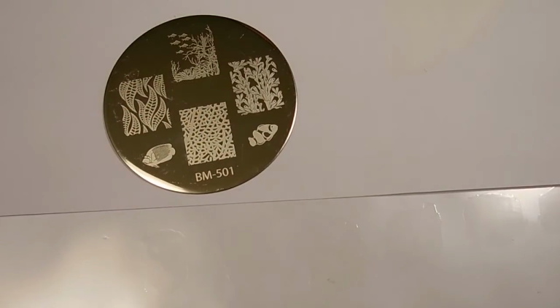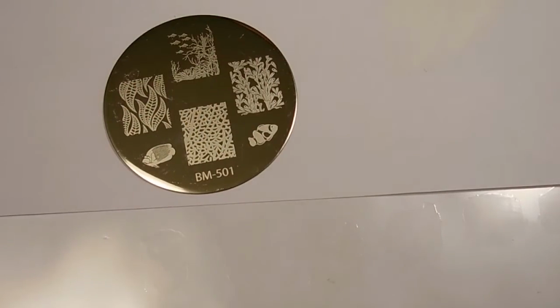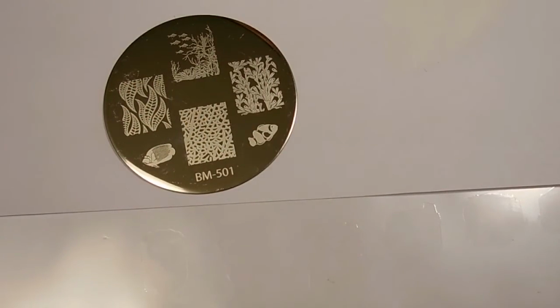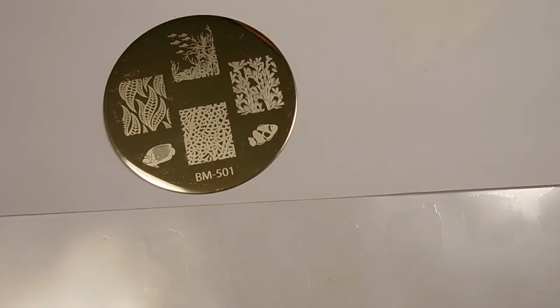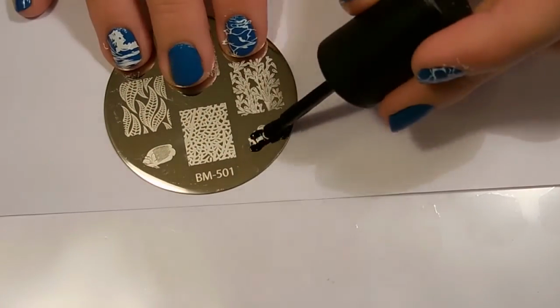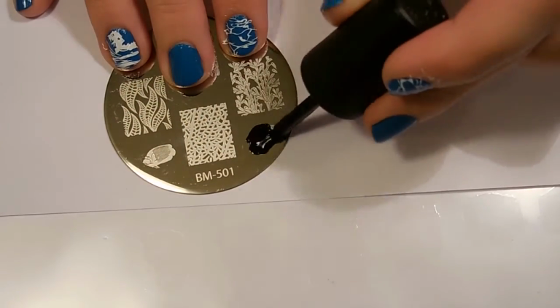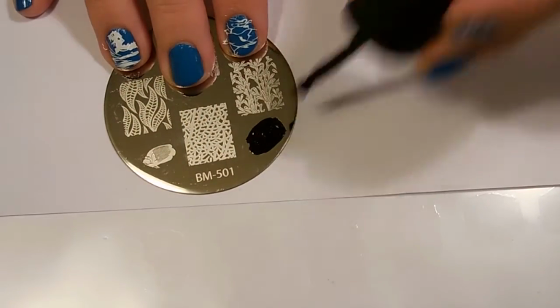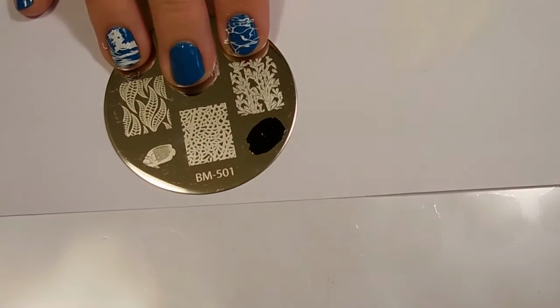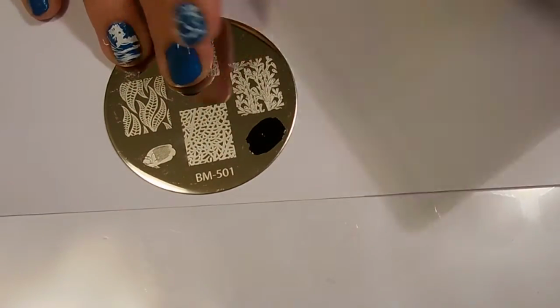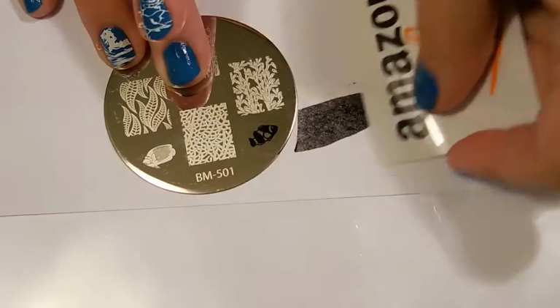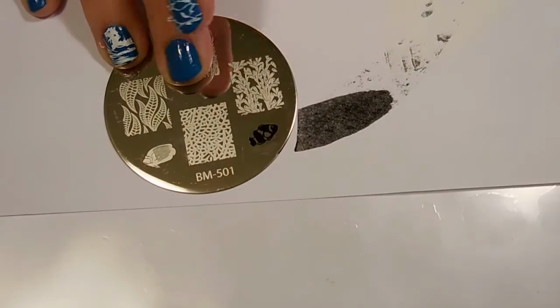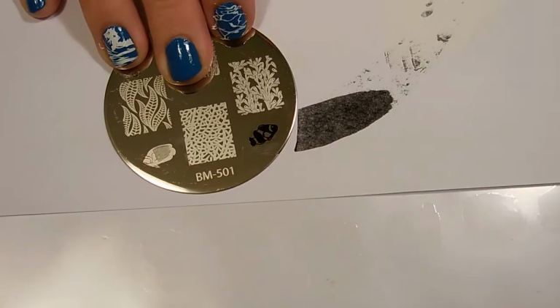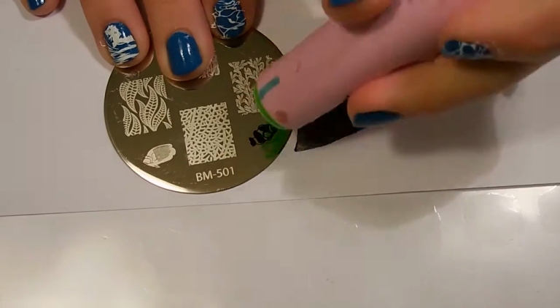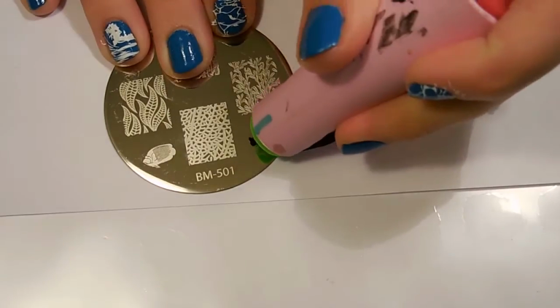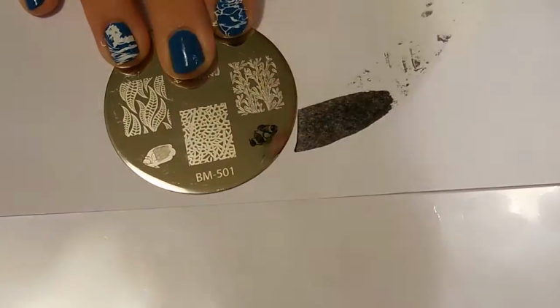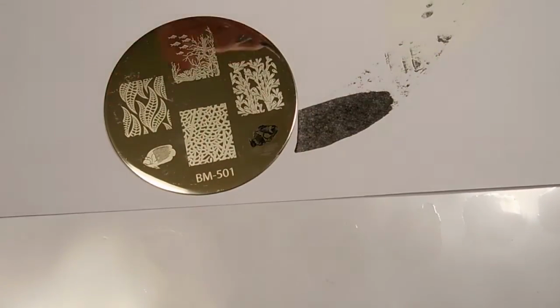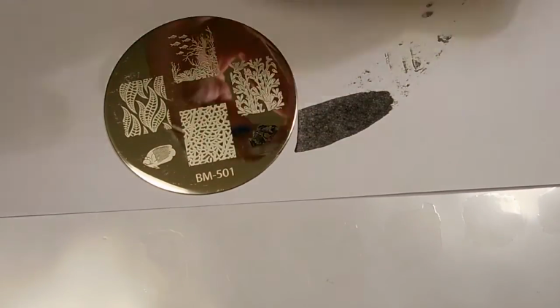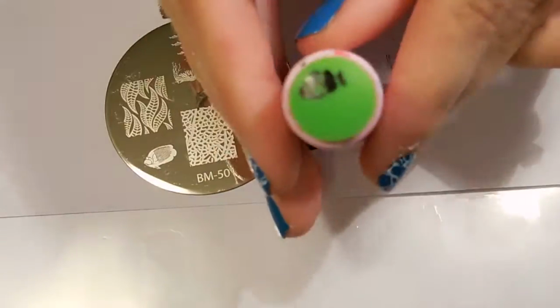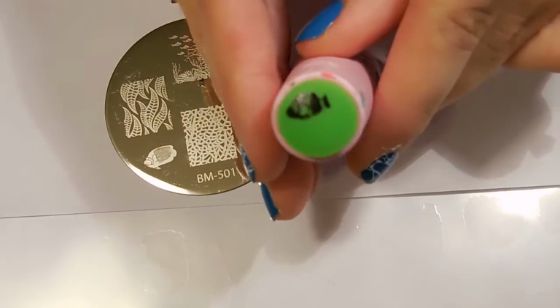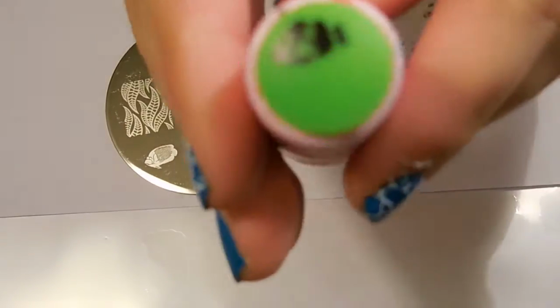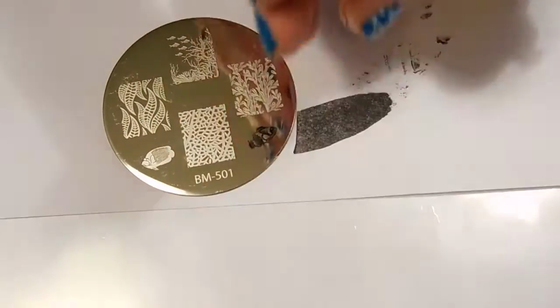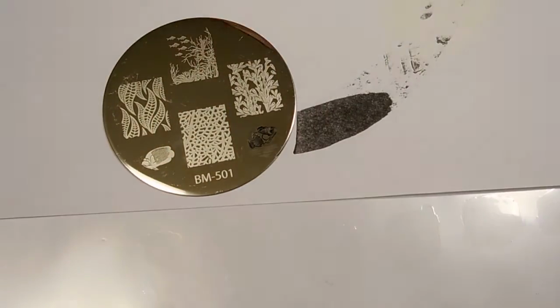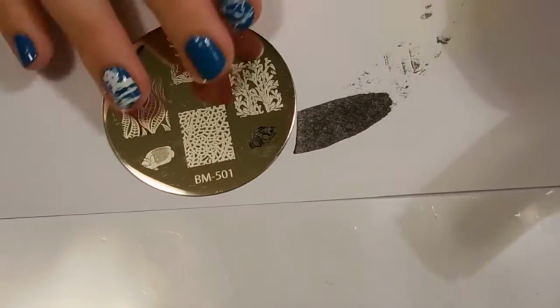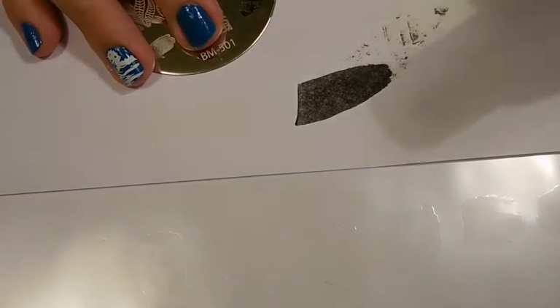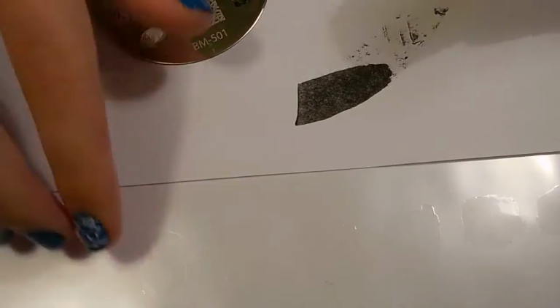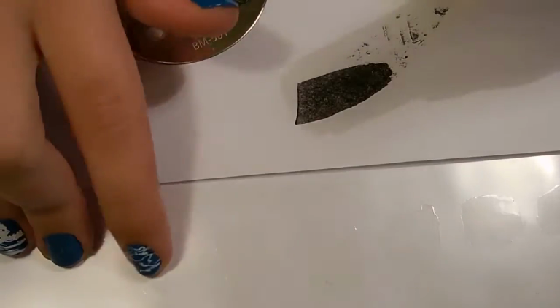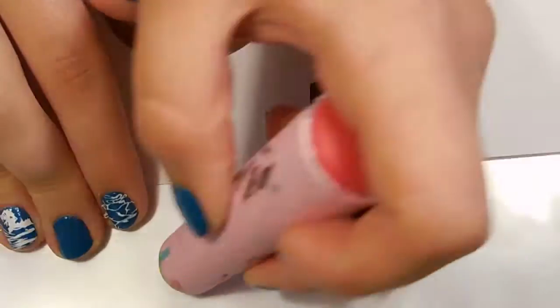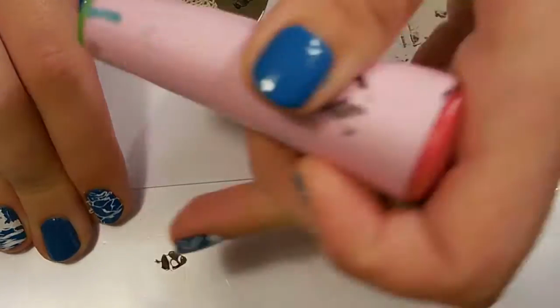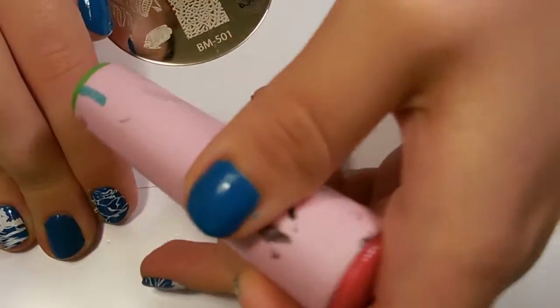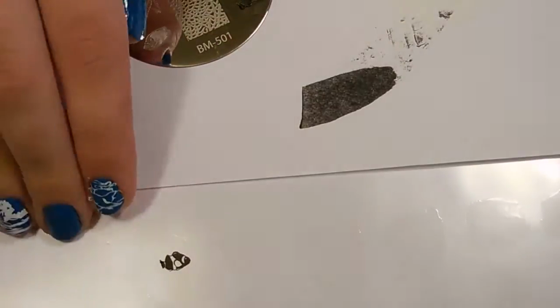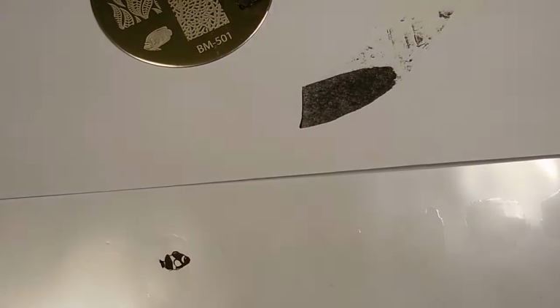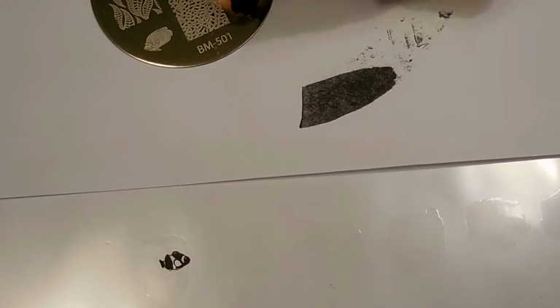Now let's get started. First thing I do is find a plastic surface. I'm using sheet protectors but I have used clear takeout lids before as well. You want it to be plastic but not super thin because it can be difficult to work with.